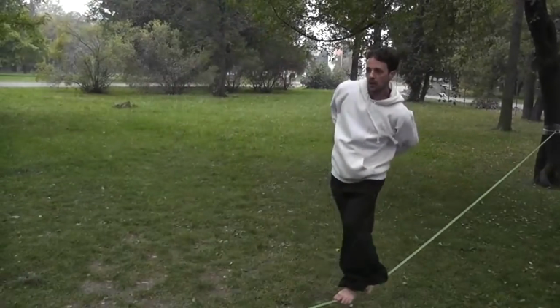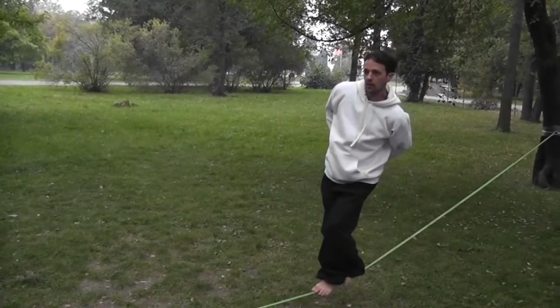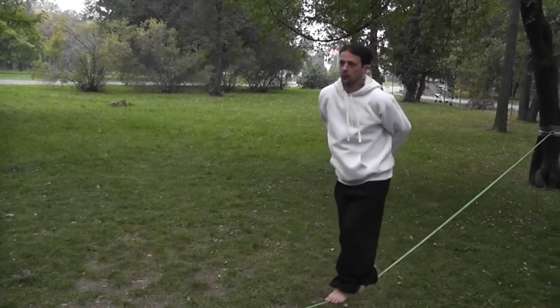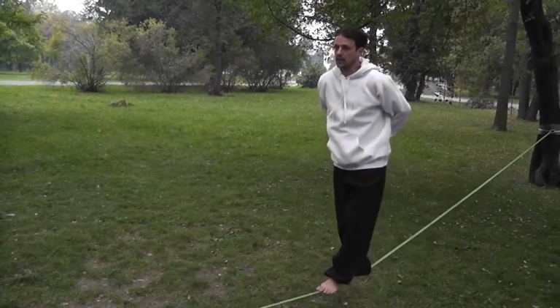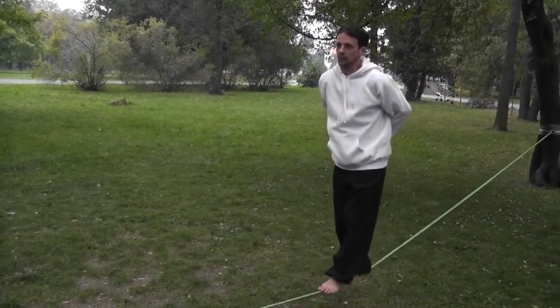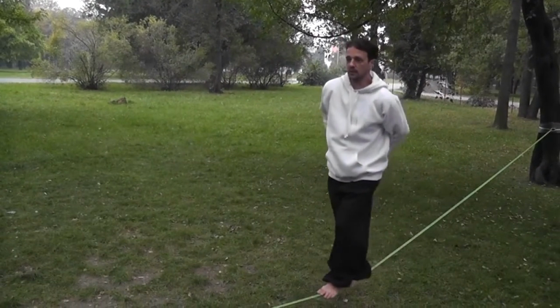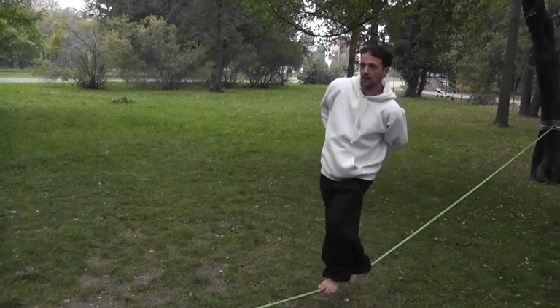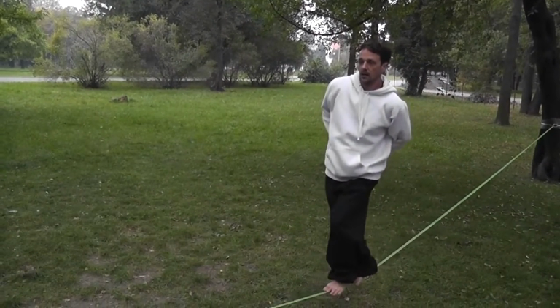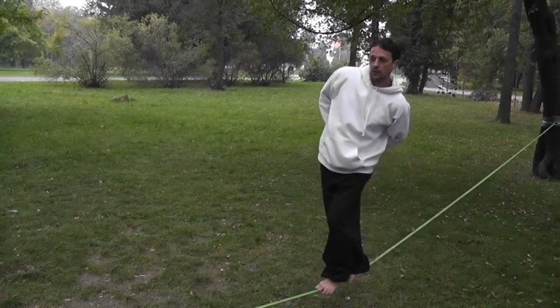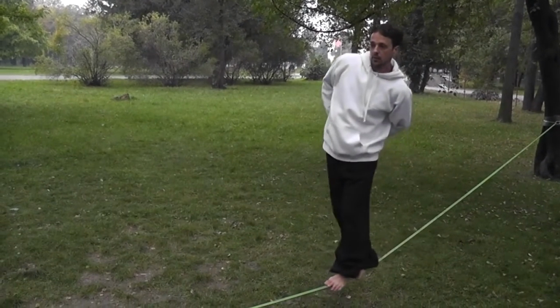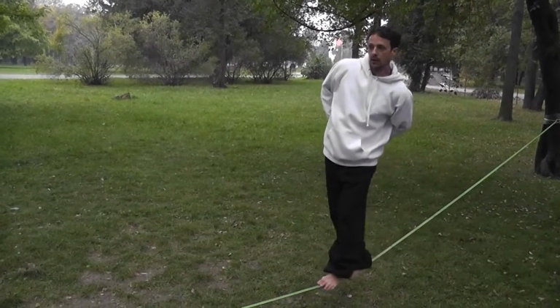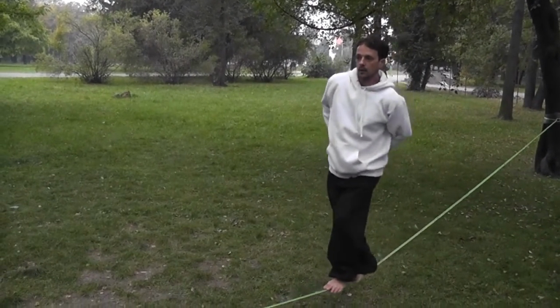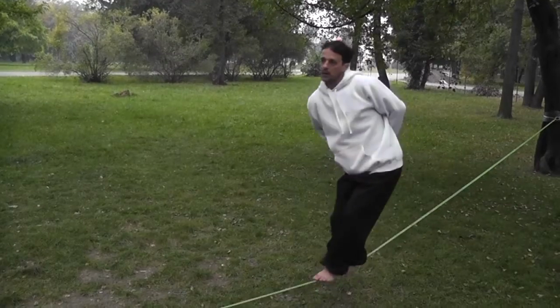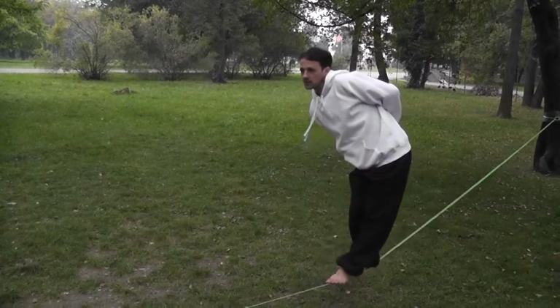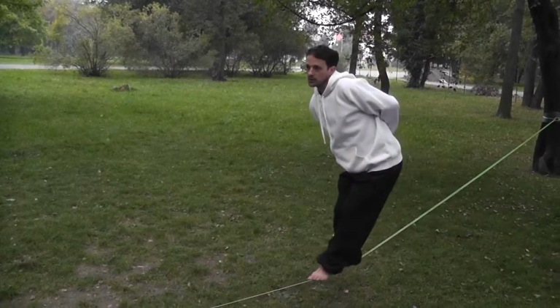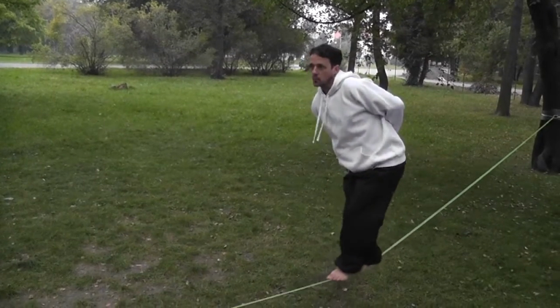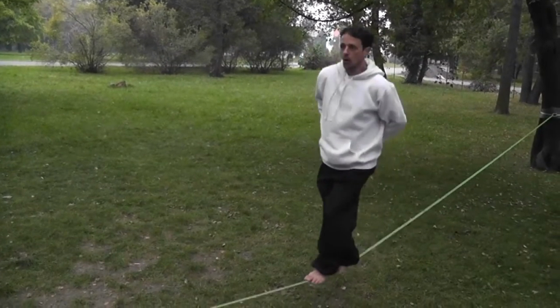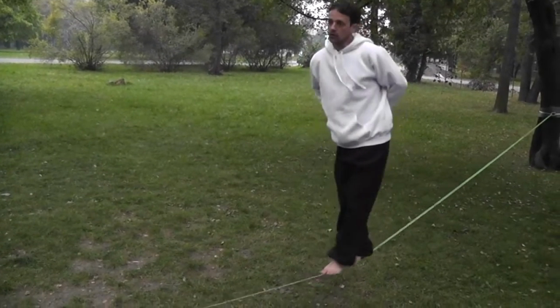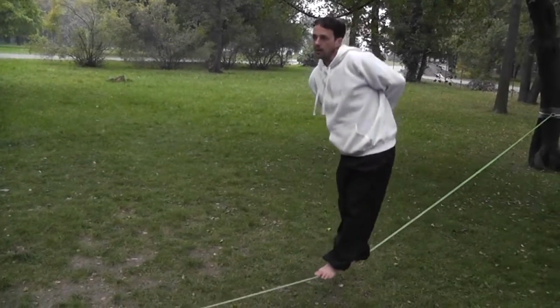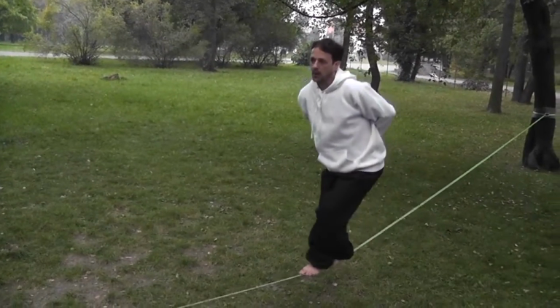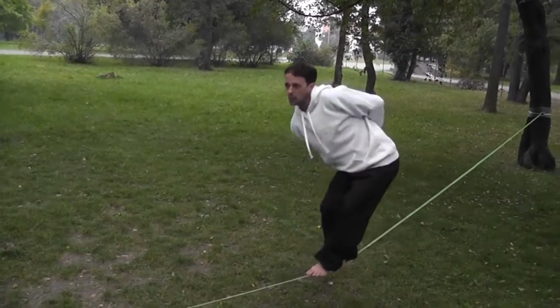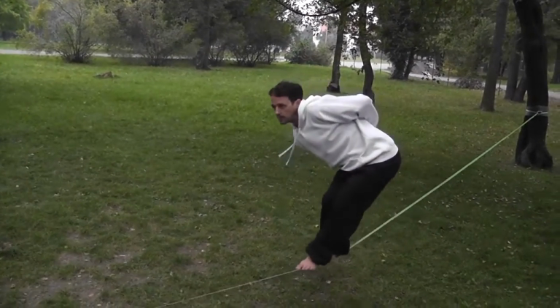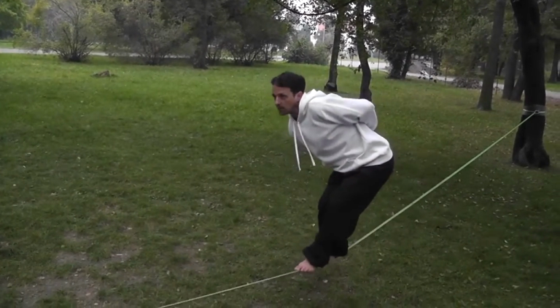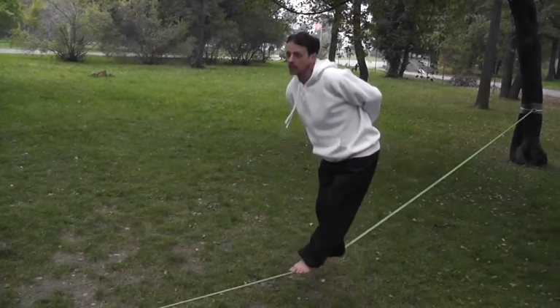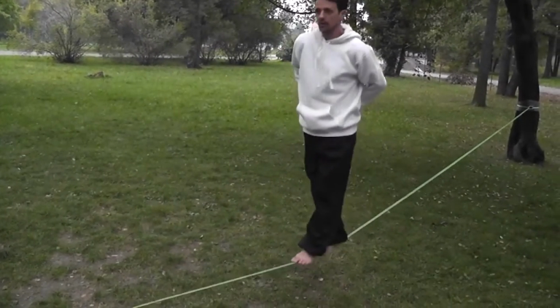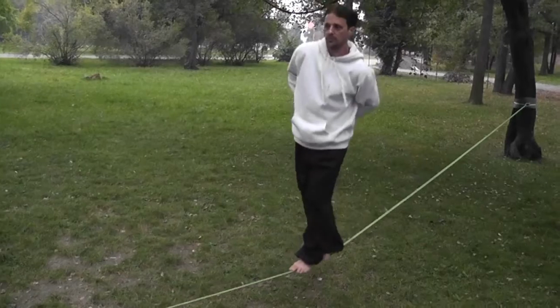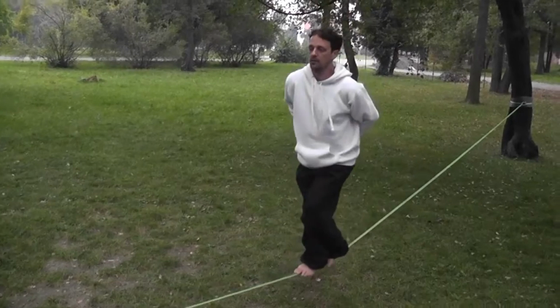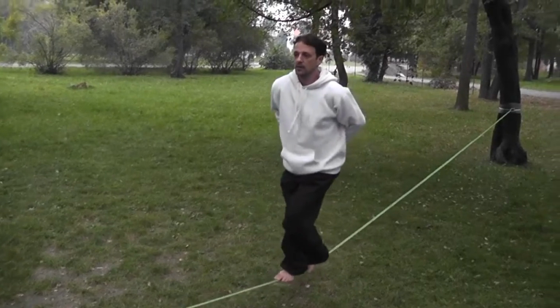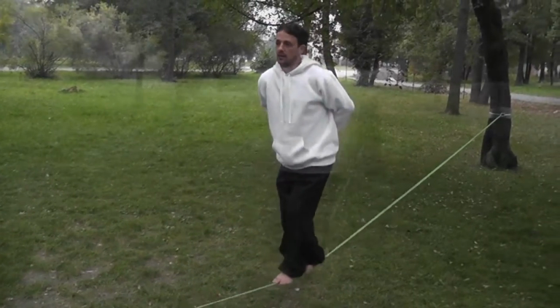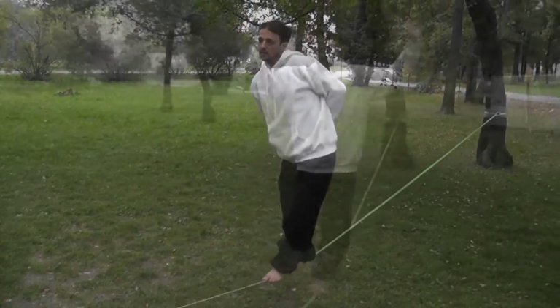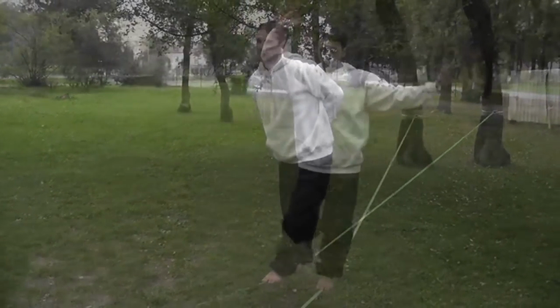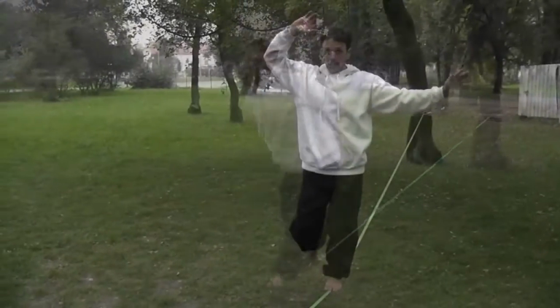It really forces me to start using my center. If you could see my belly muscles, you'd see them working overtime. I have to drop my hips down — I really have to get my hips down to stay on it. Let's go into one leg.